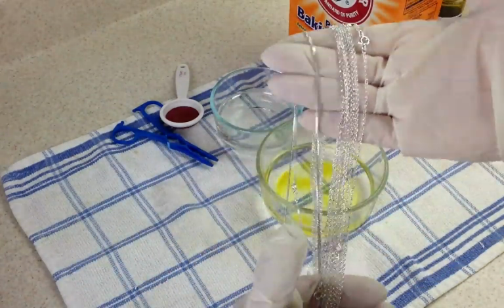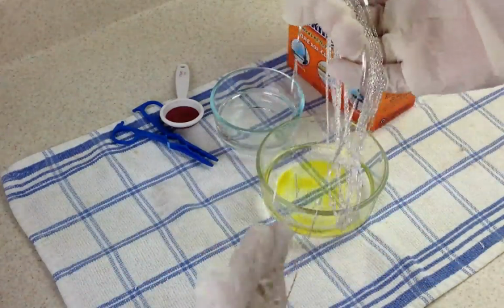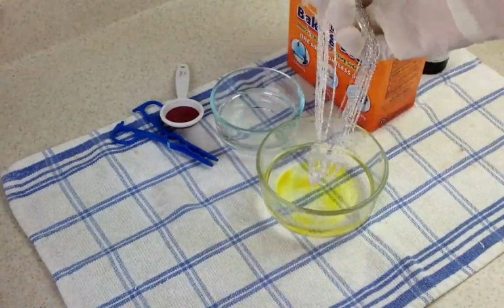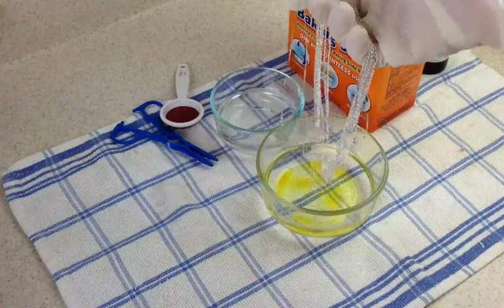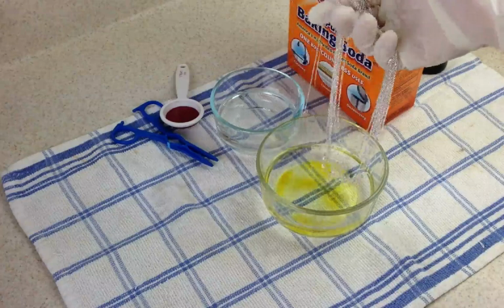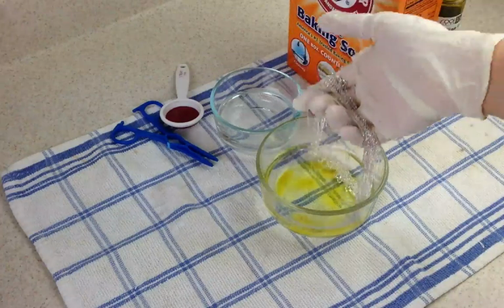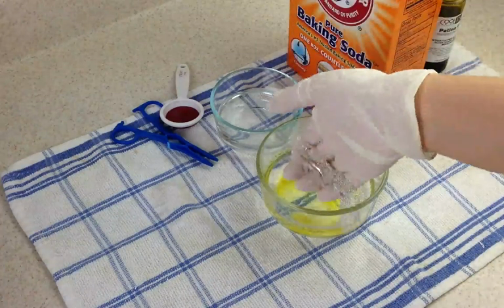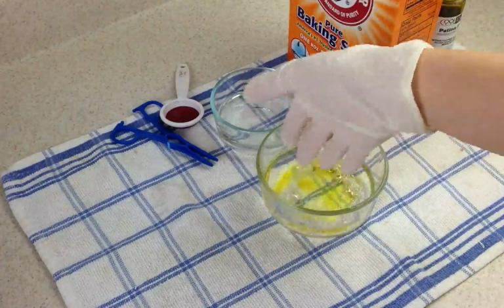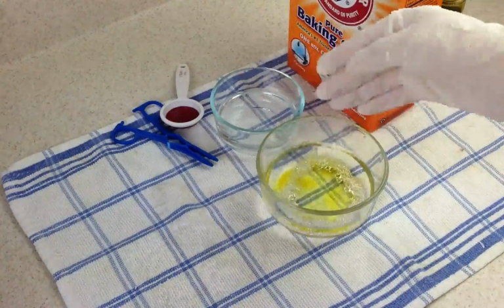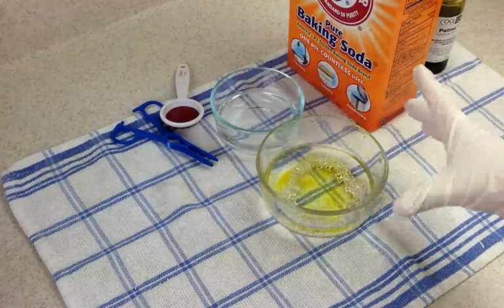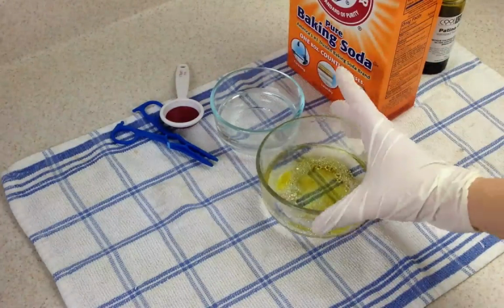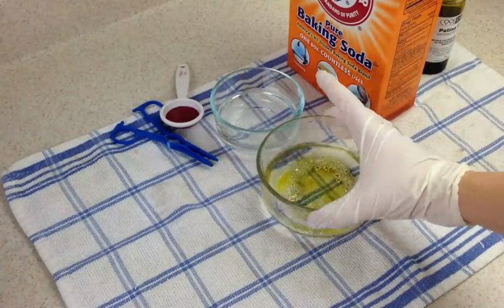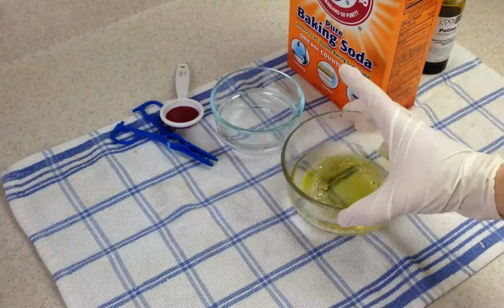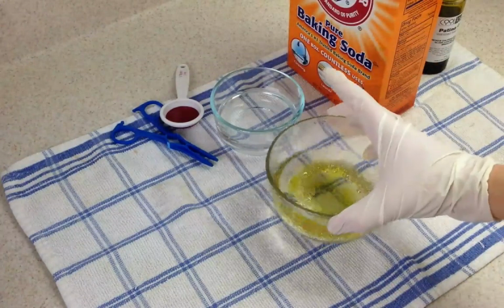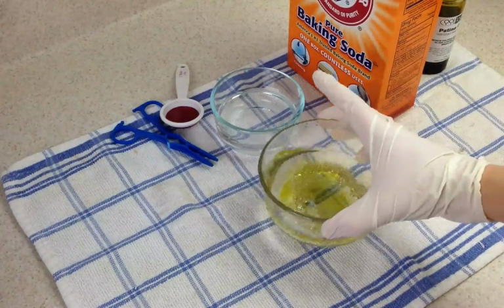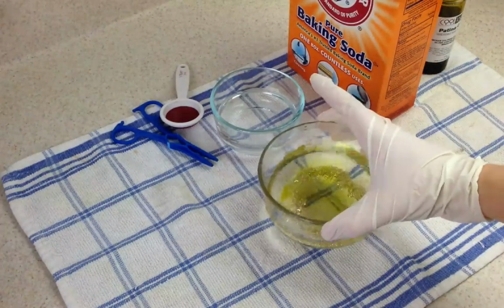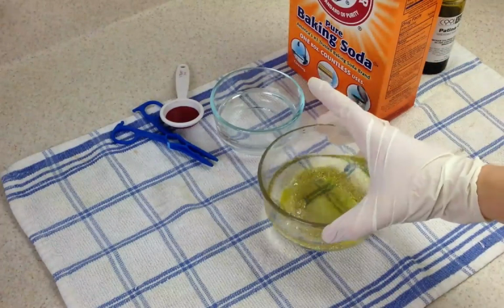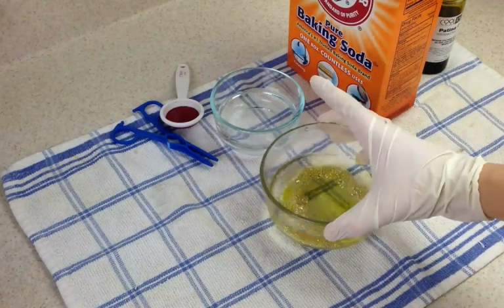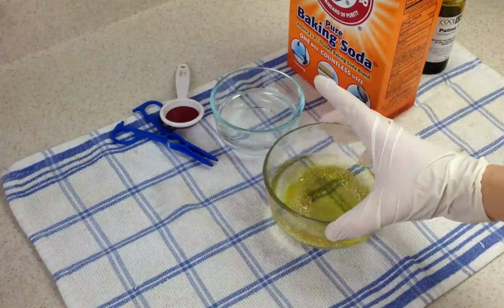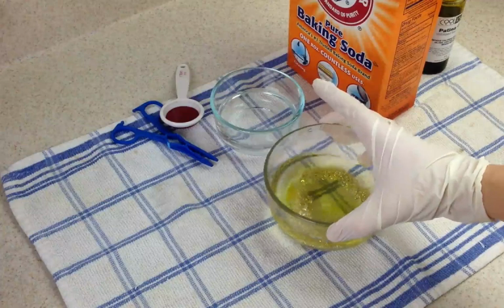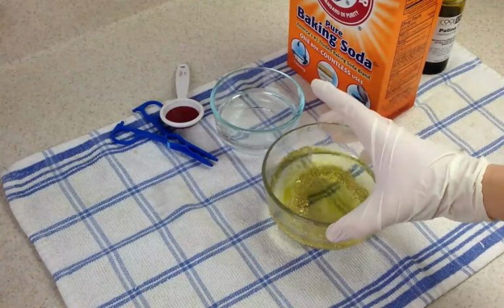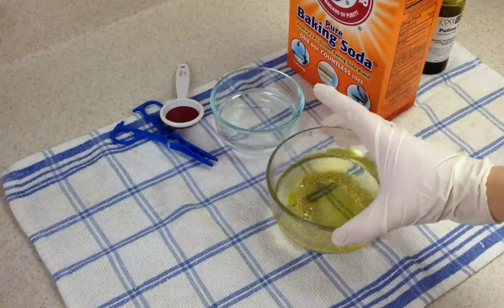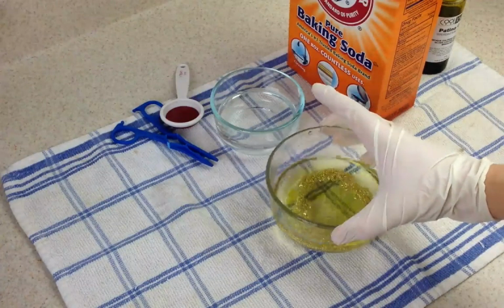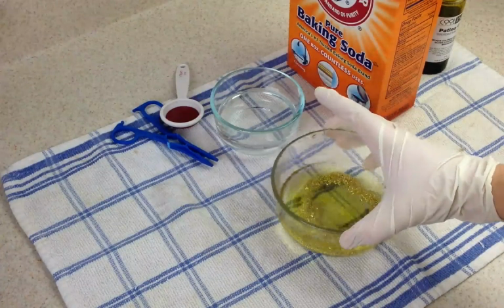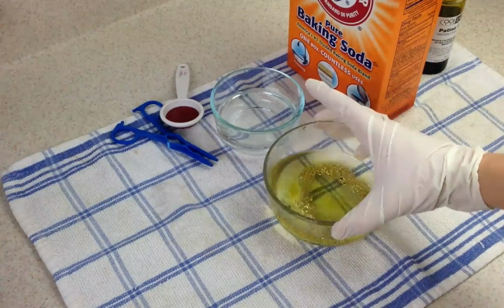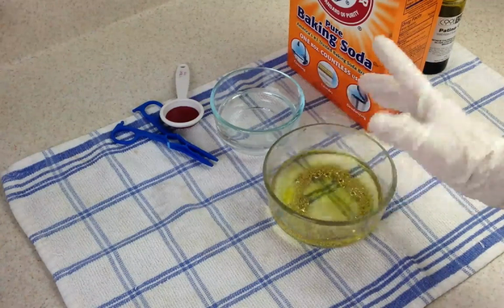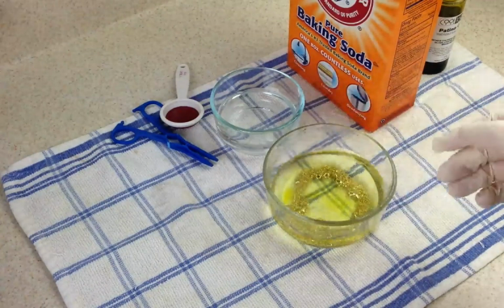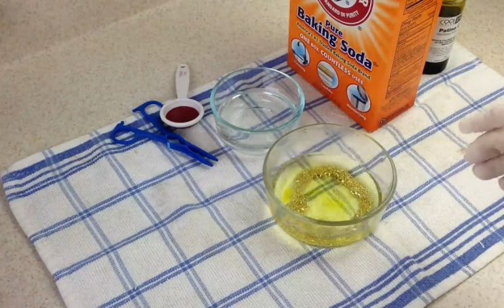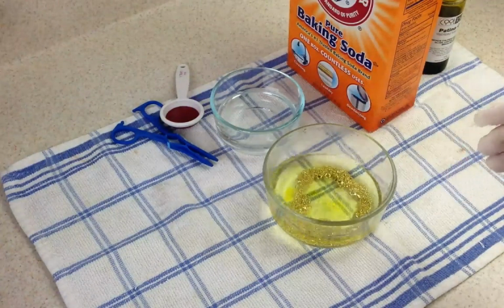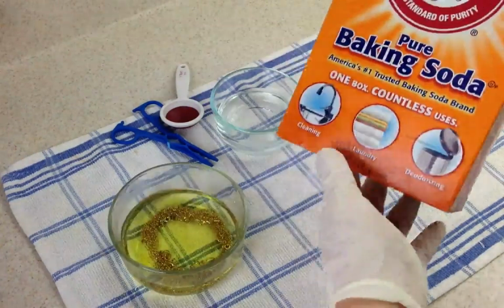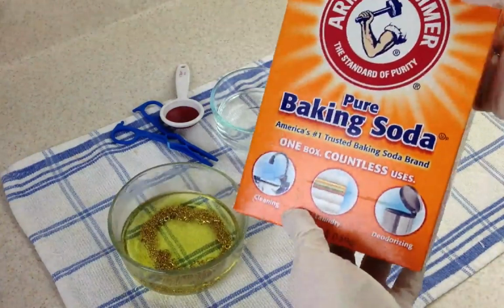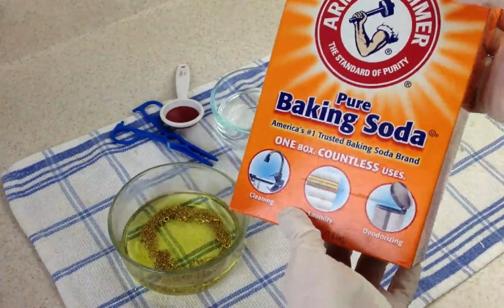Then I'm going to take my sterling silver chains and put them right into the solution. I'm going to swish it around a bit to evenly distribute the patina gel.